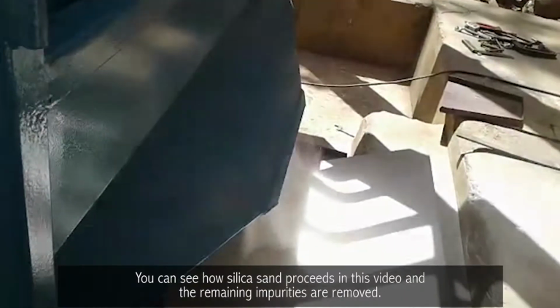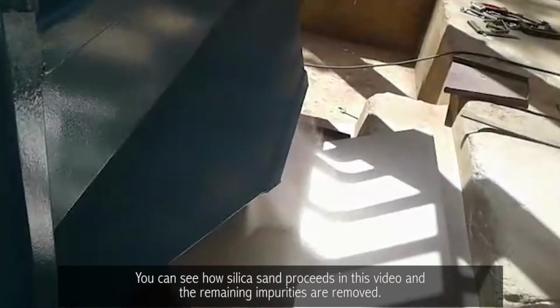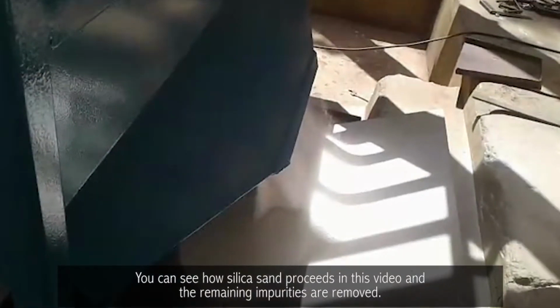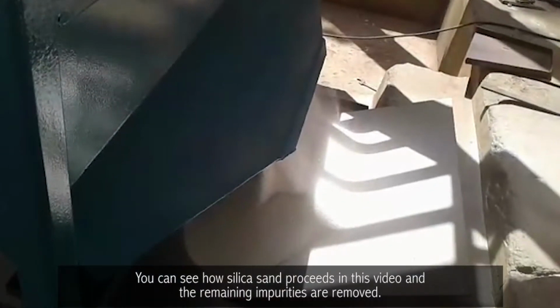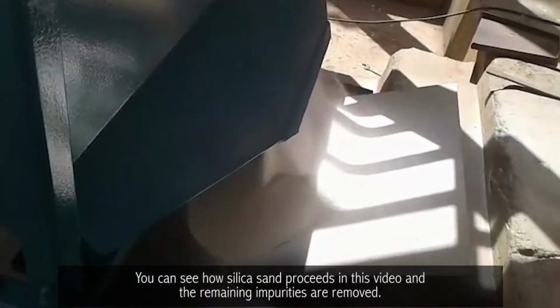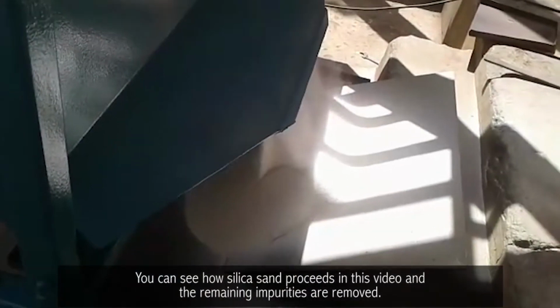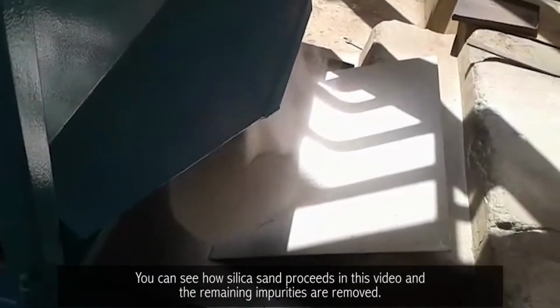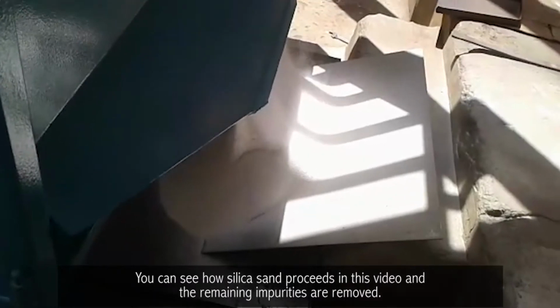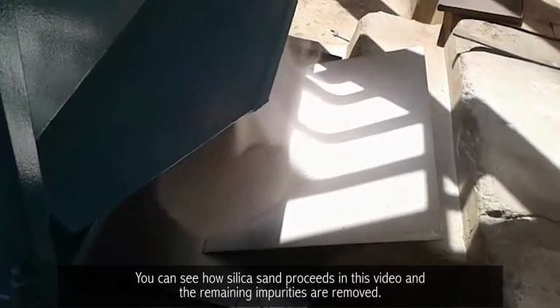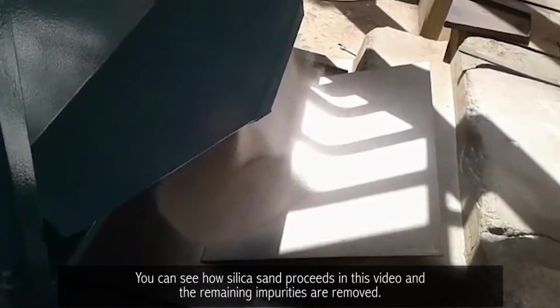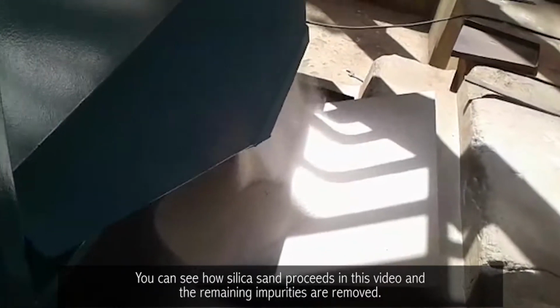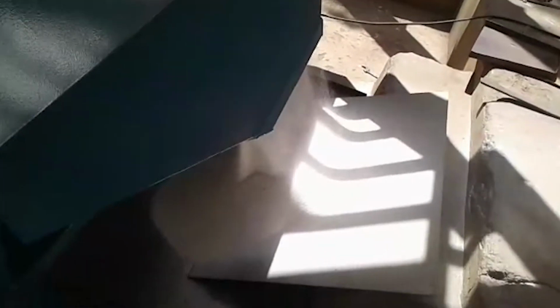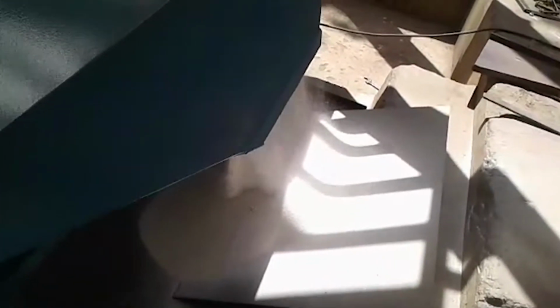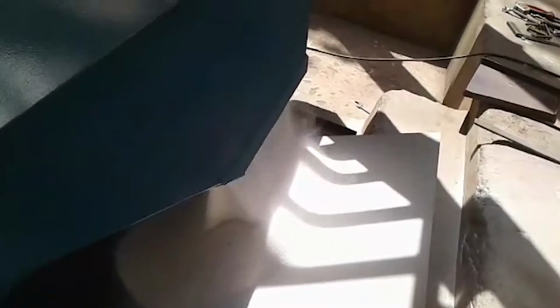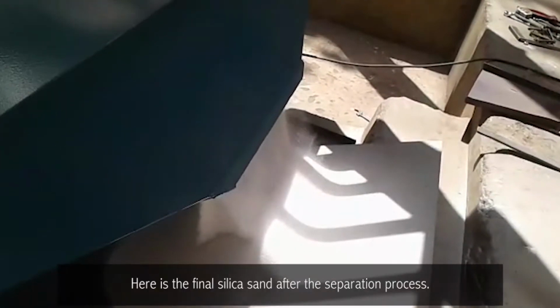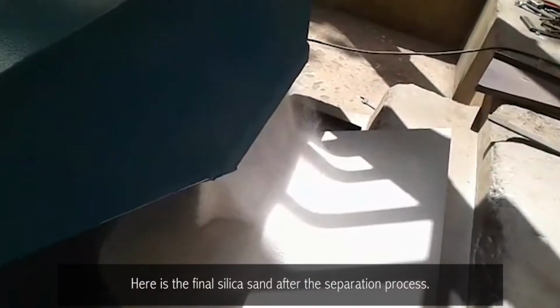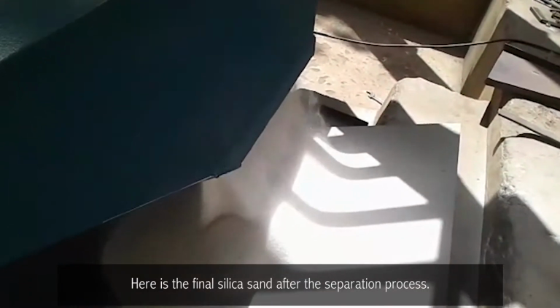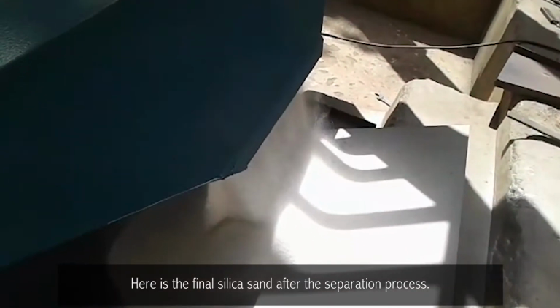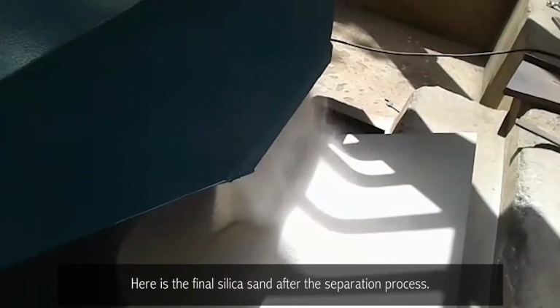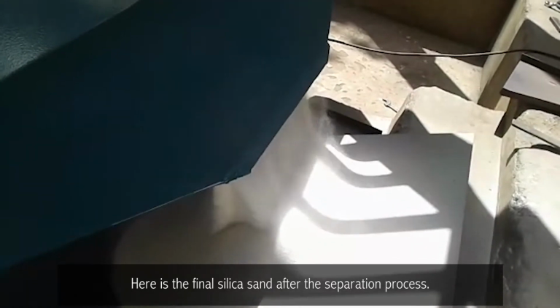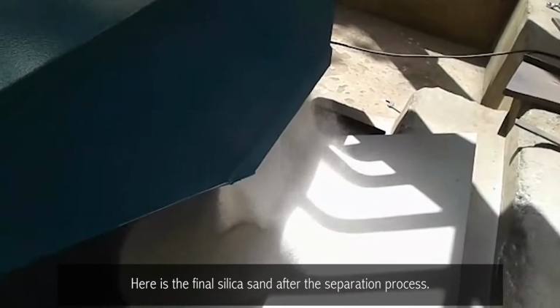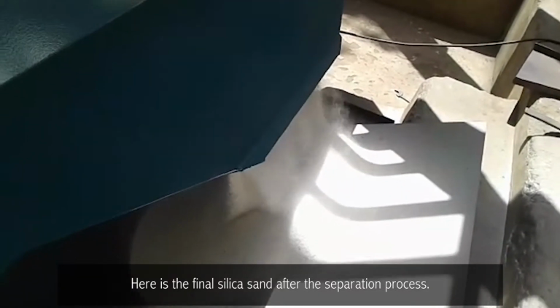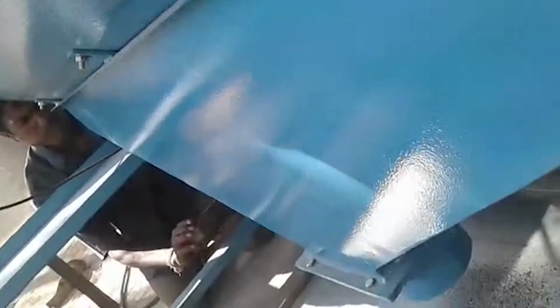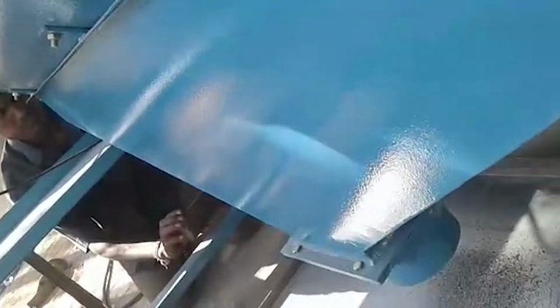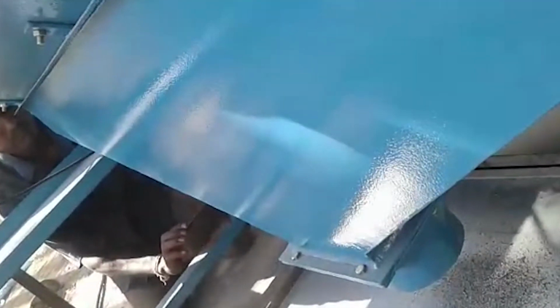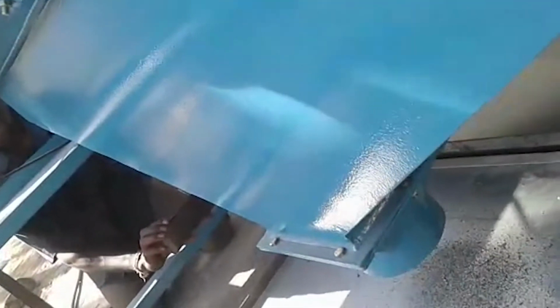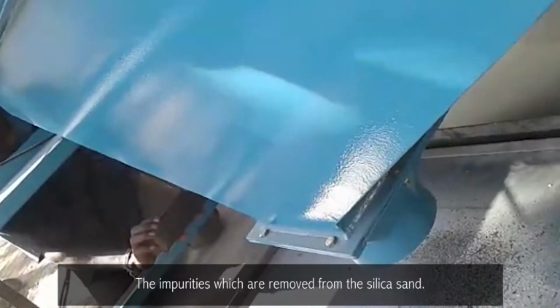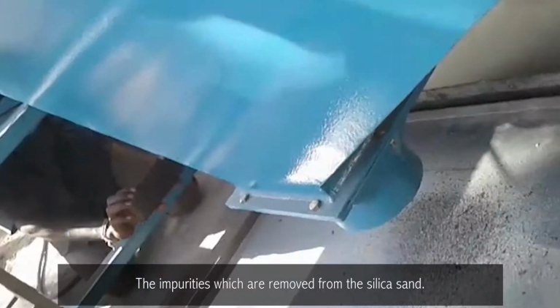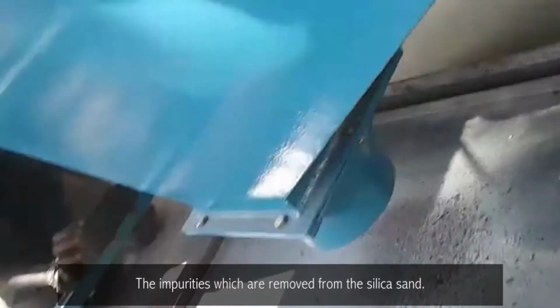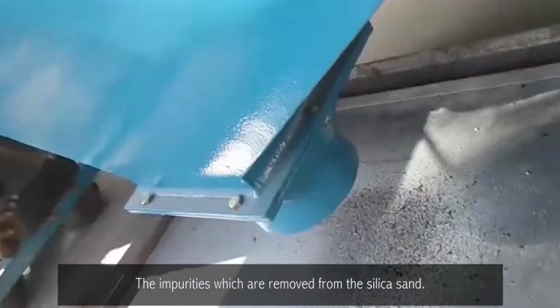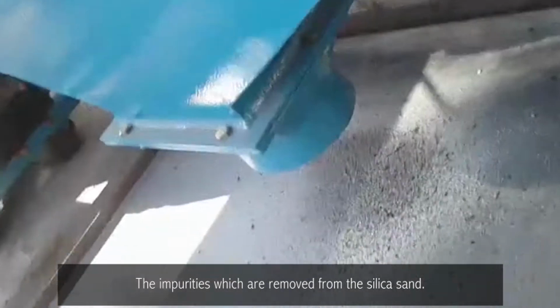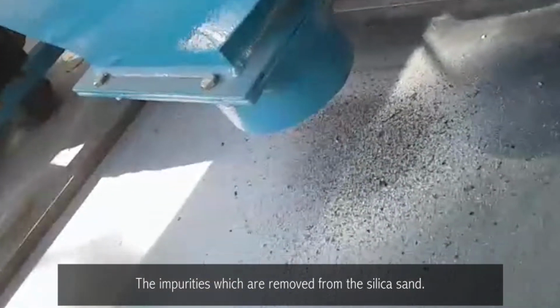You can see how silica sand proceeds in this video and the remaining impurities are removed. Here is the final silica sand after the separation process. These are the impurities which are removed from the silica sand.